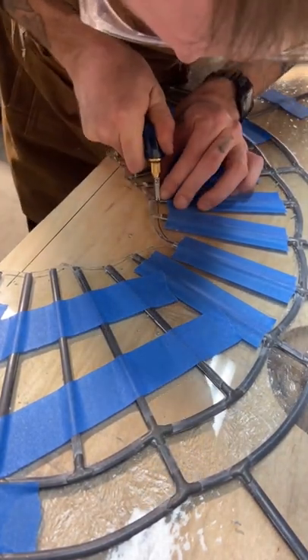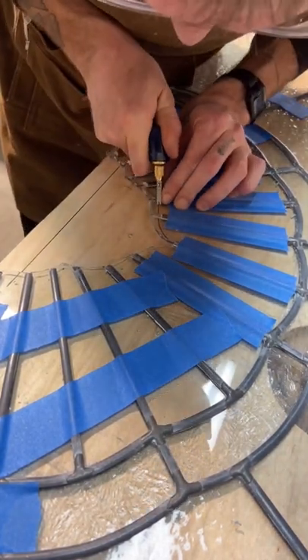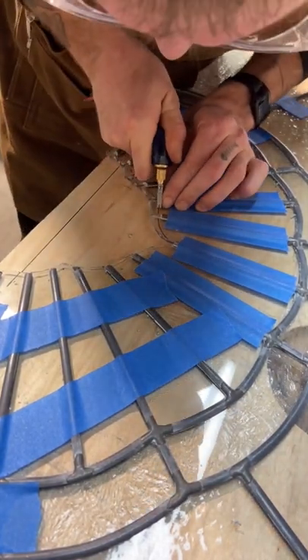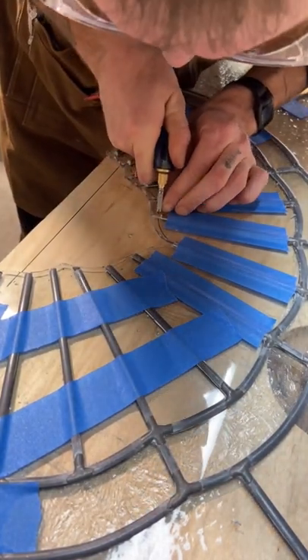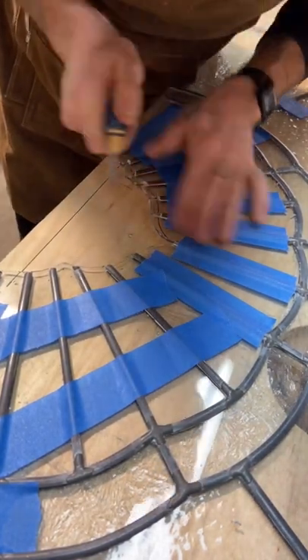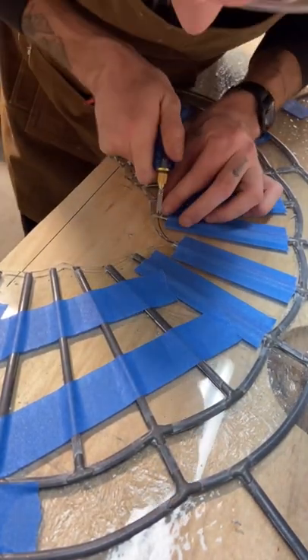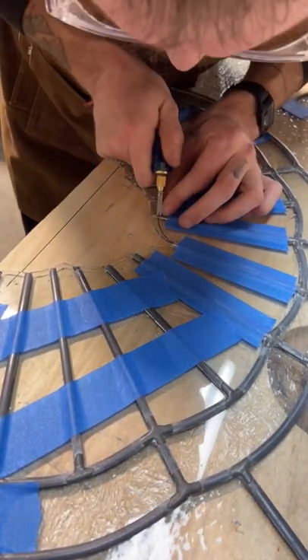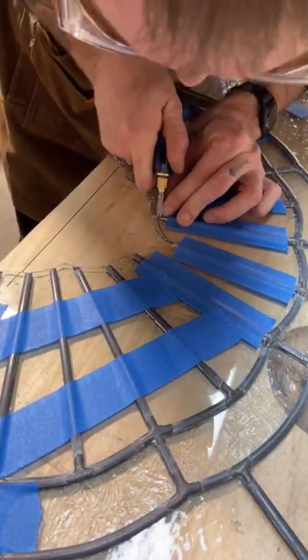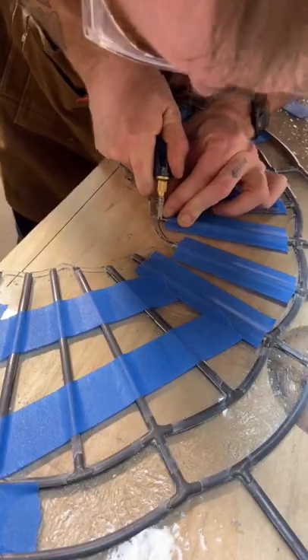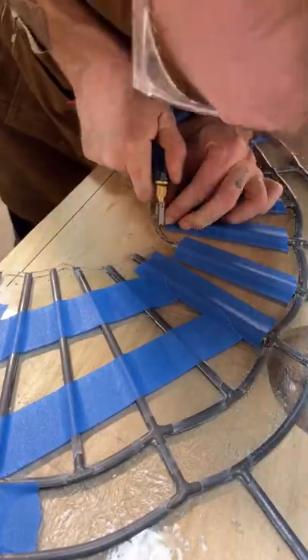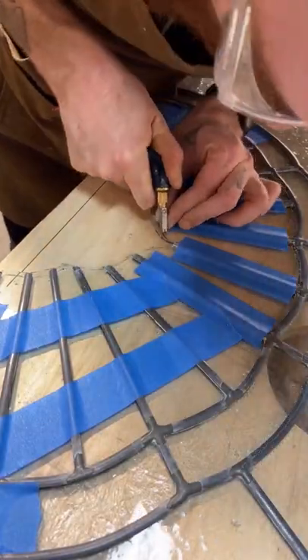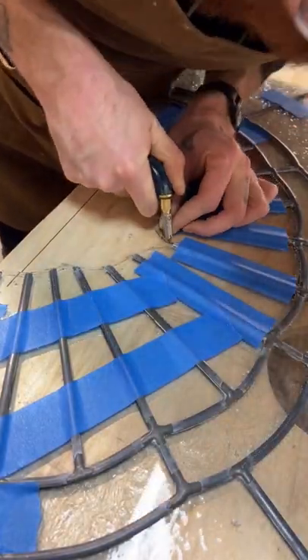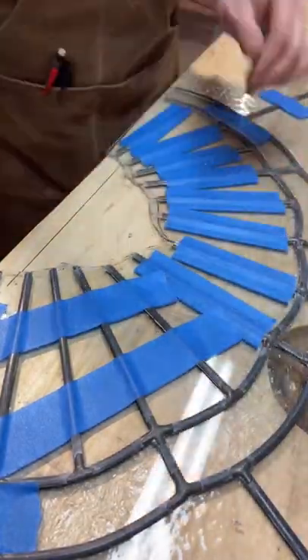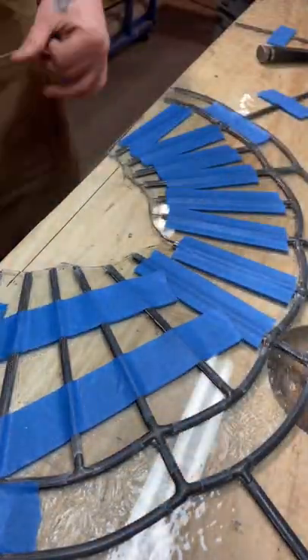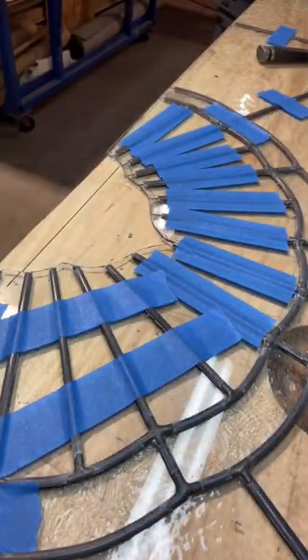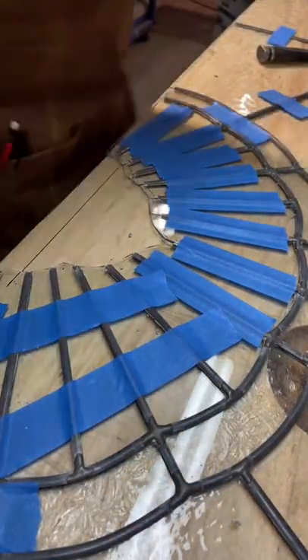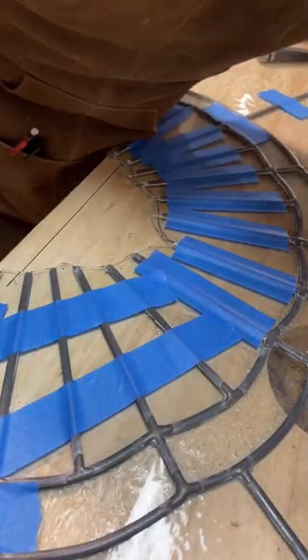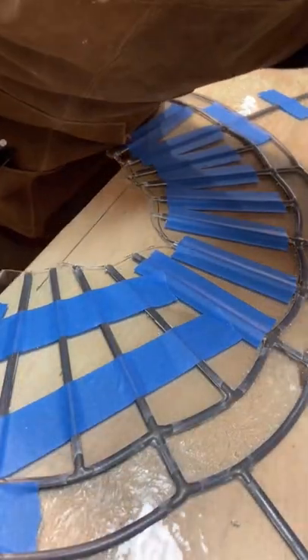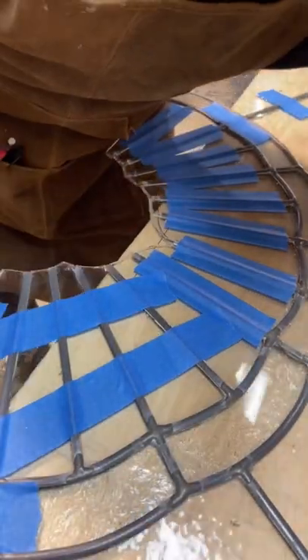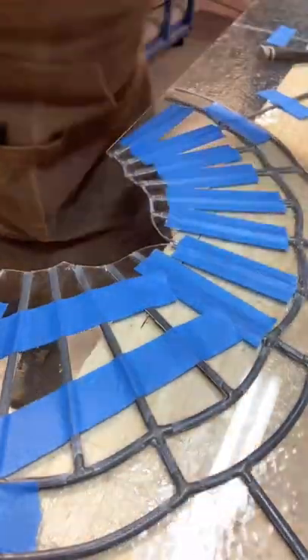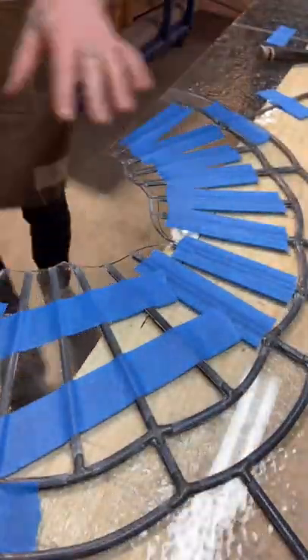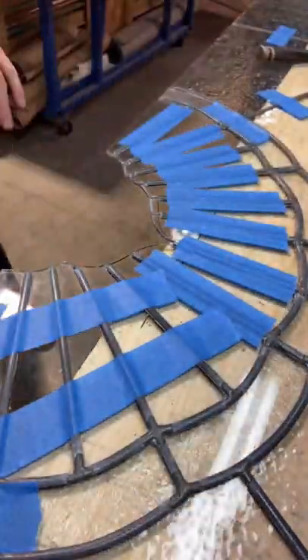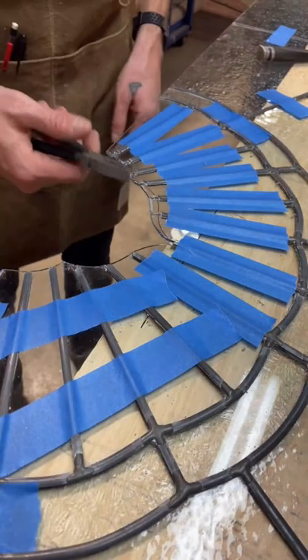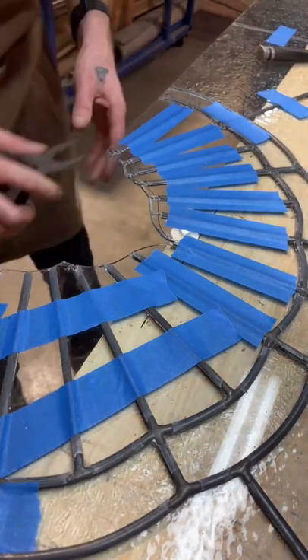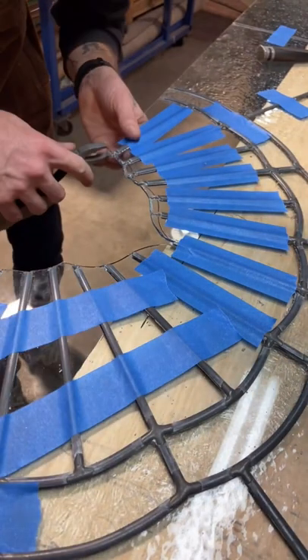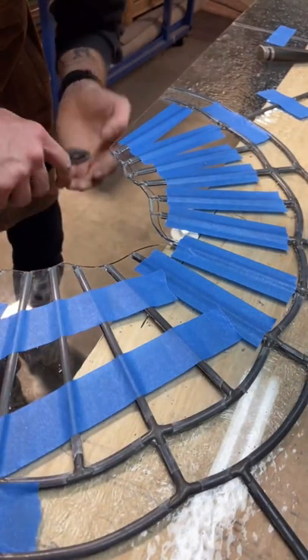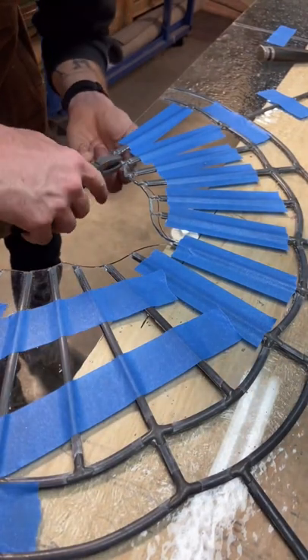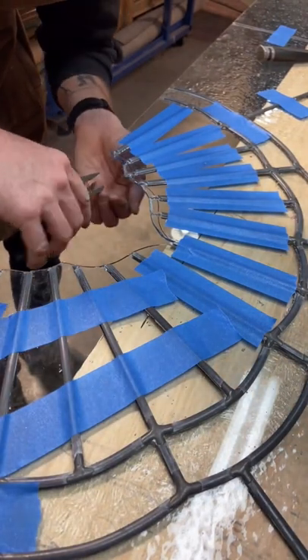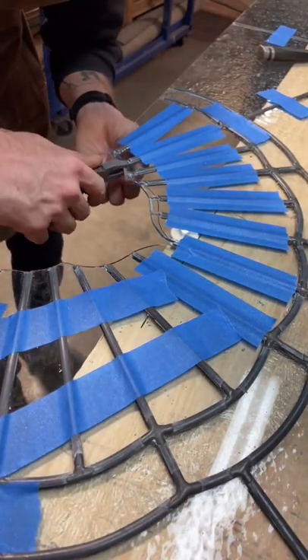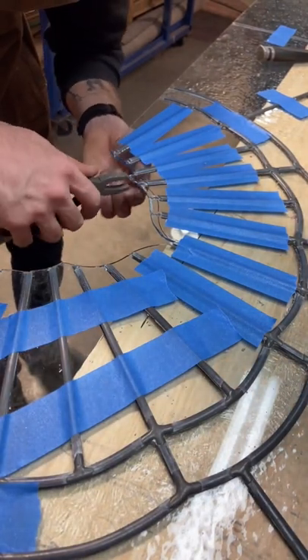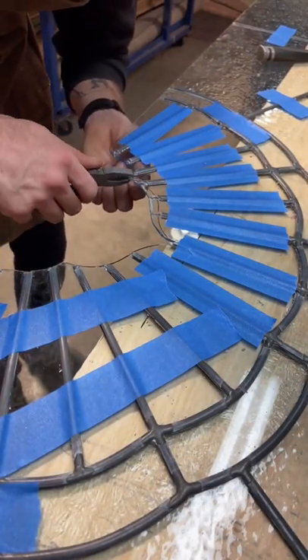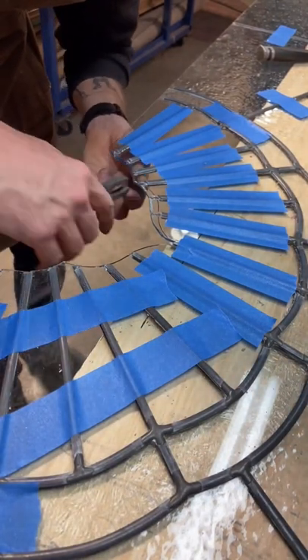Eventually the entire window needs to be reduced in size, sandwiched between two pieces of insulating glass, and fit back into the original opening. Since these pieces are already separate, they're fairly easy to break off.